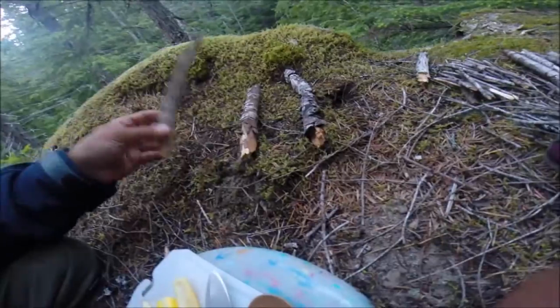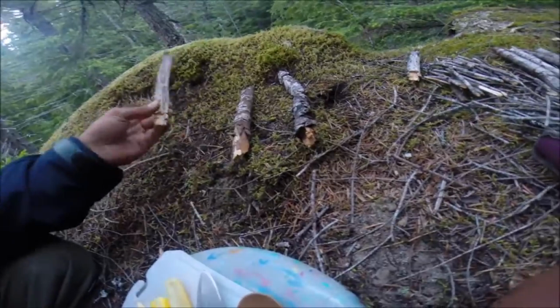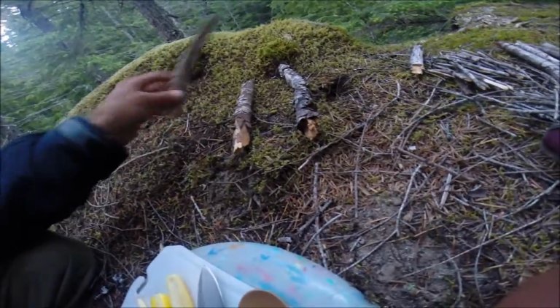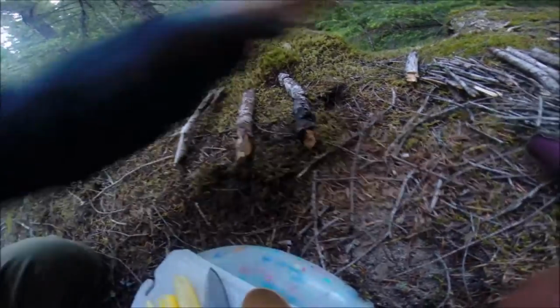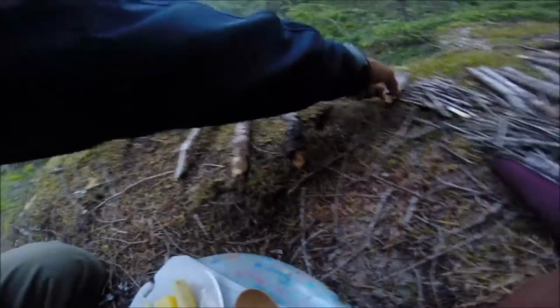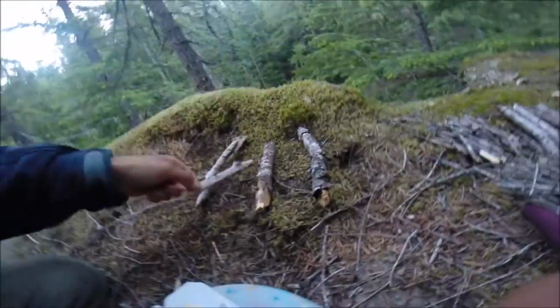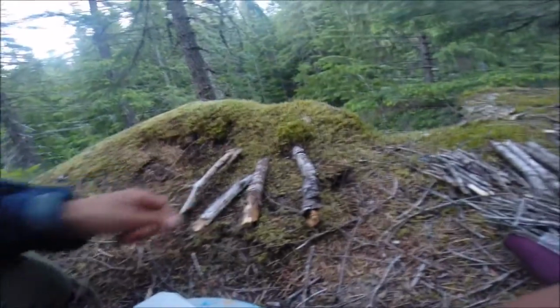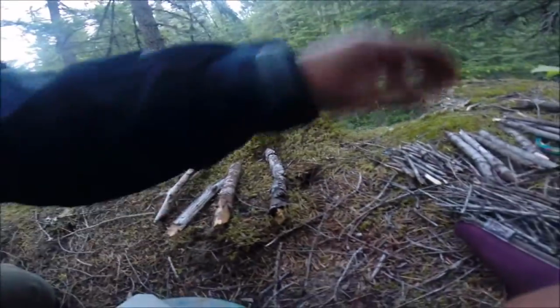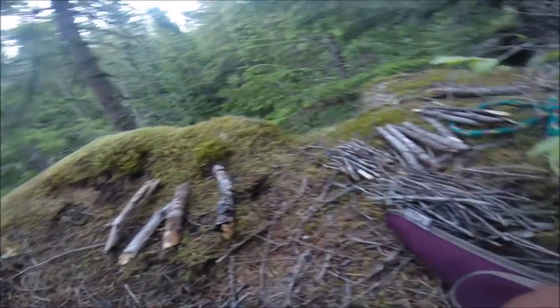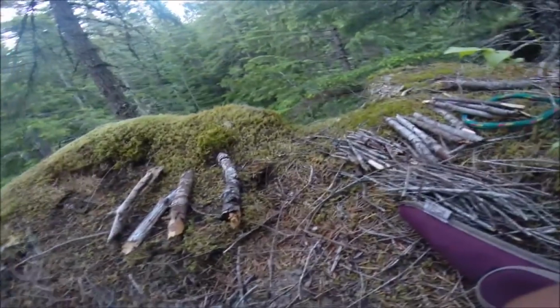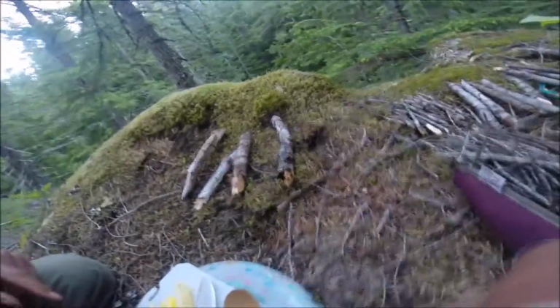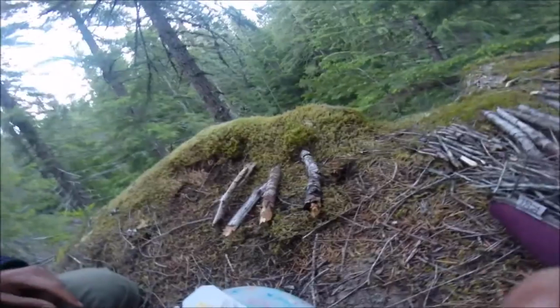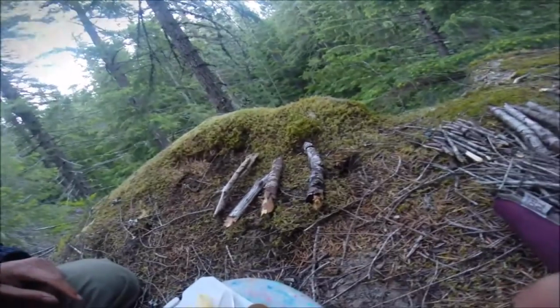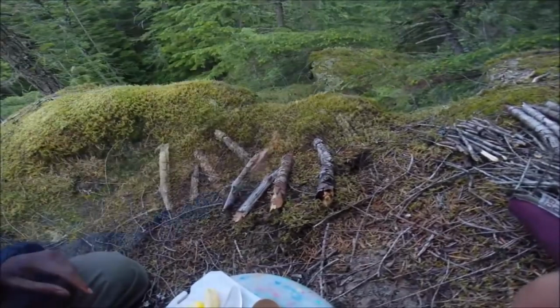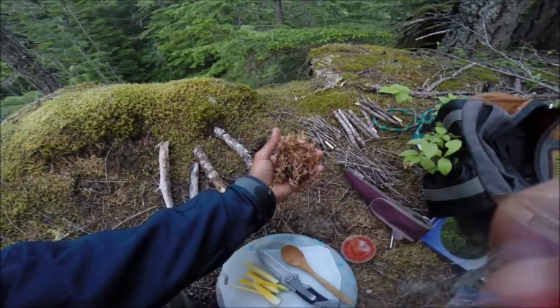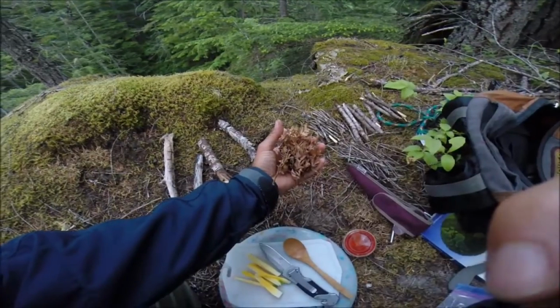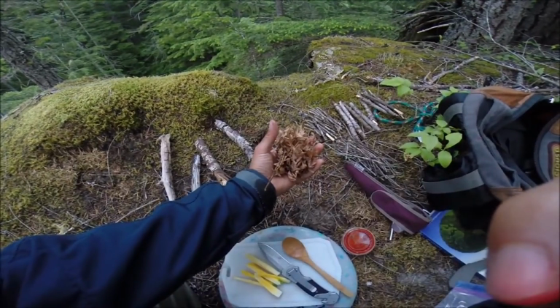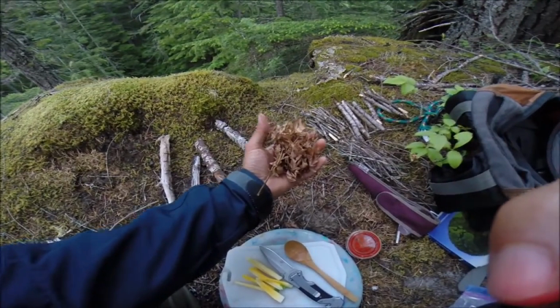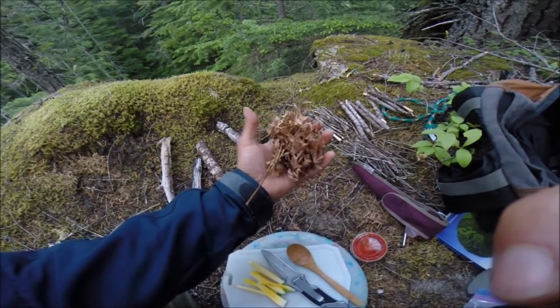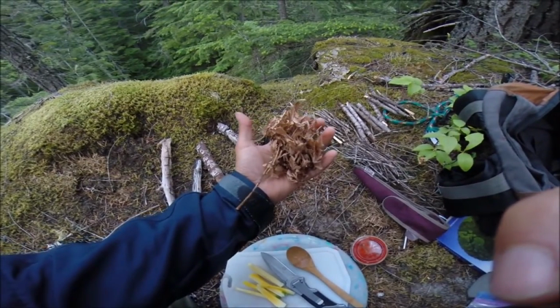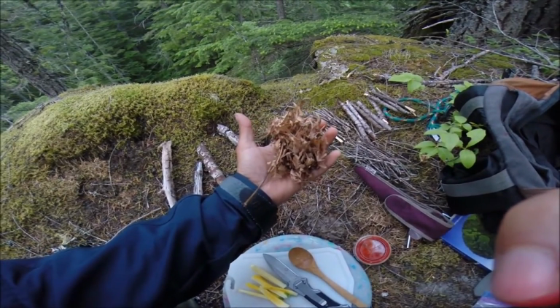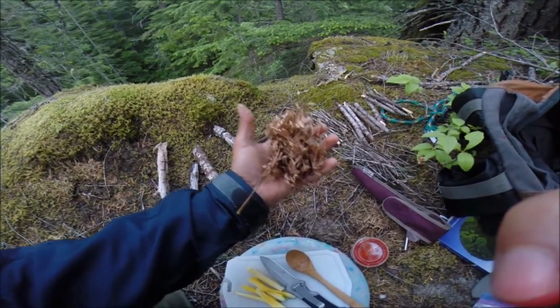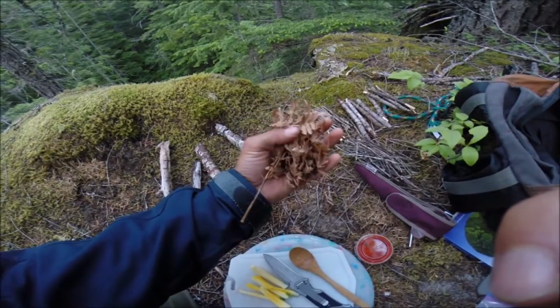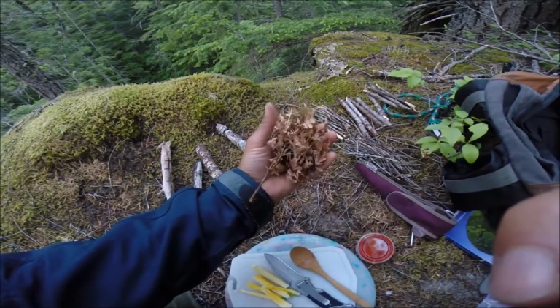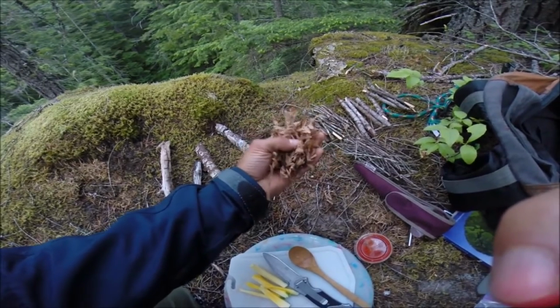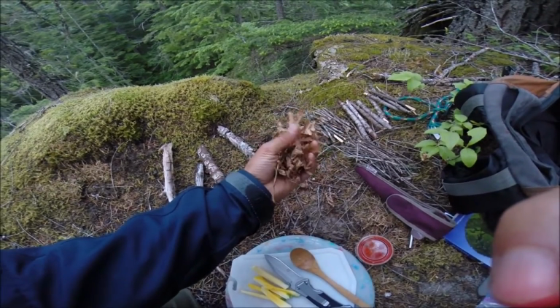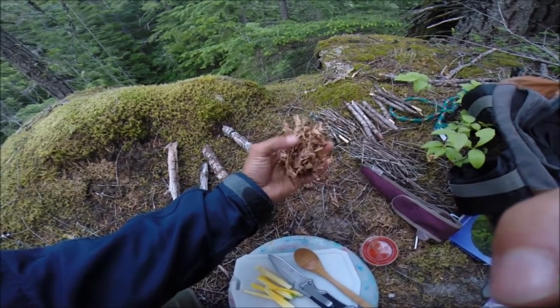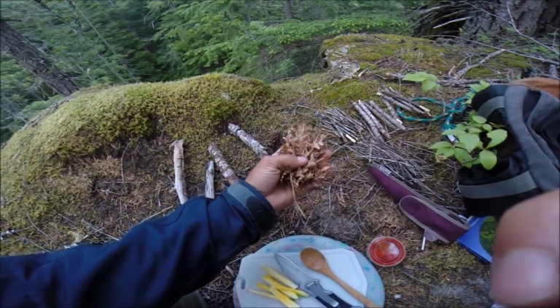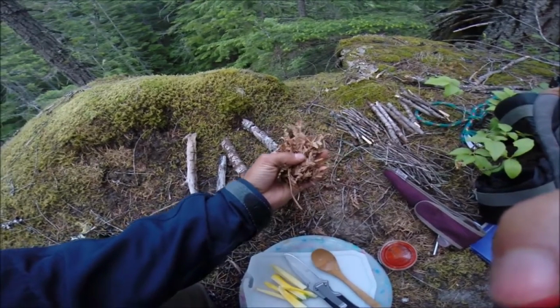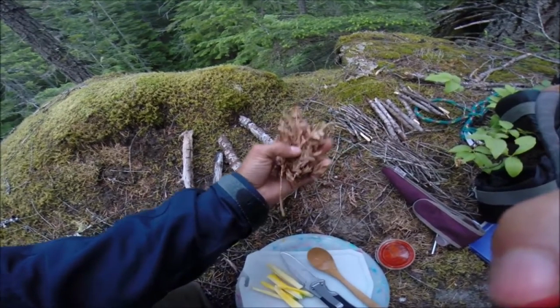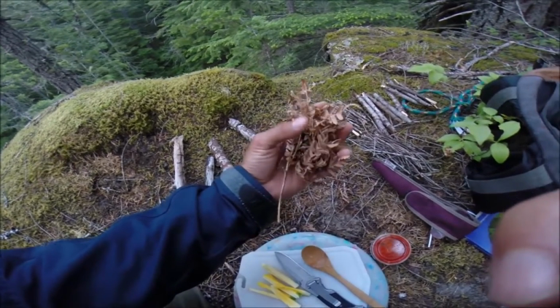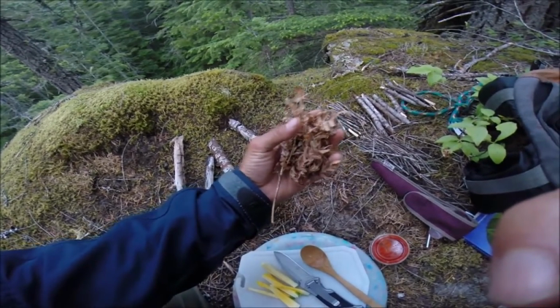These will go on later. You'll also want a small bundle of dried leaves, or pine needles if you will. These are dried ferns, used as tinder.